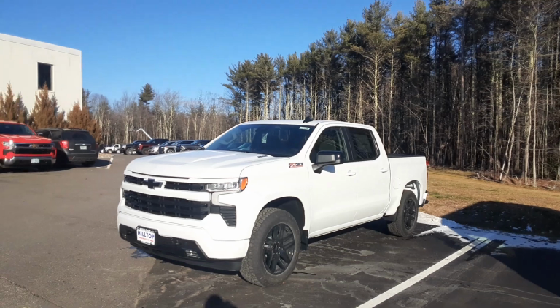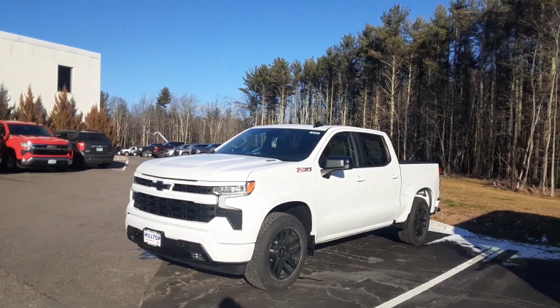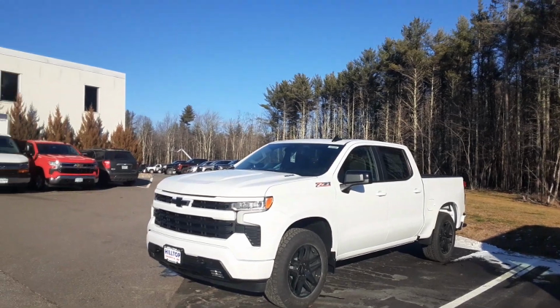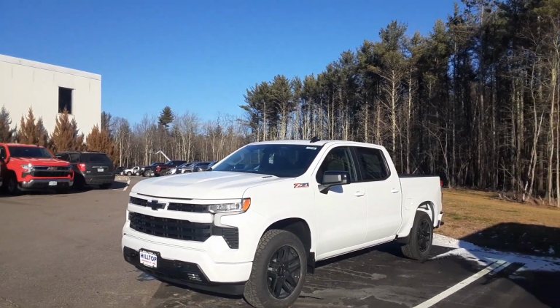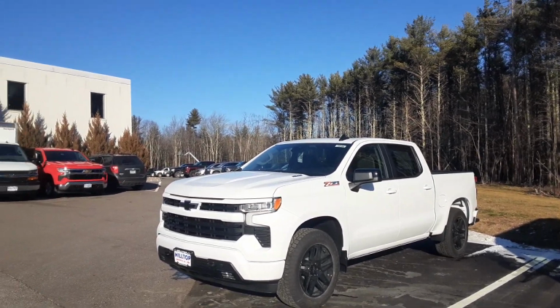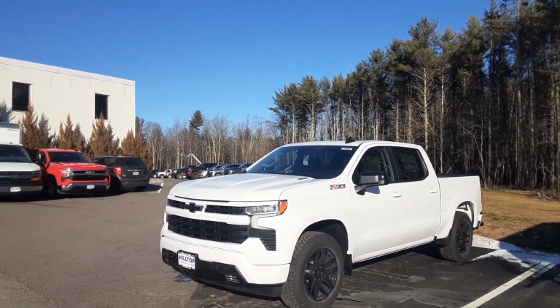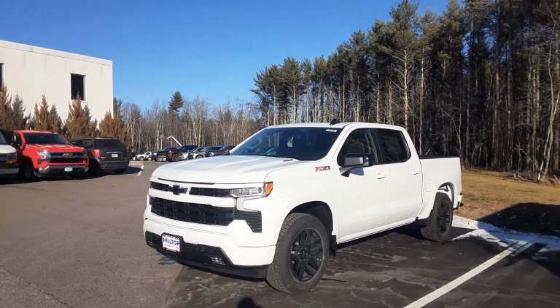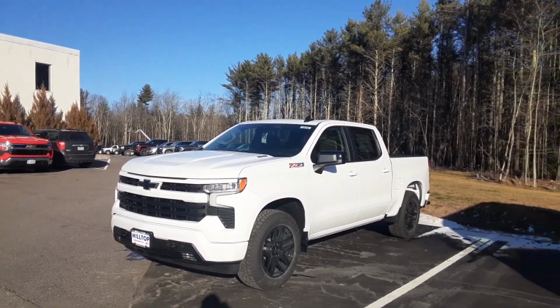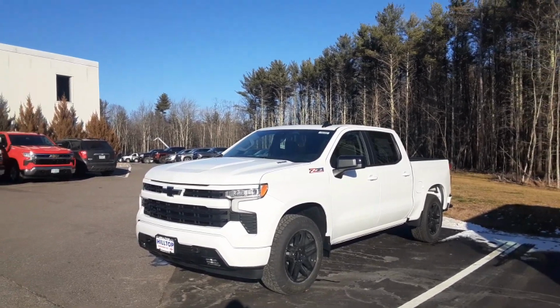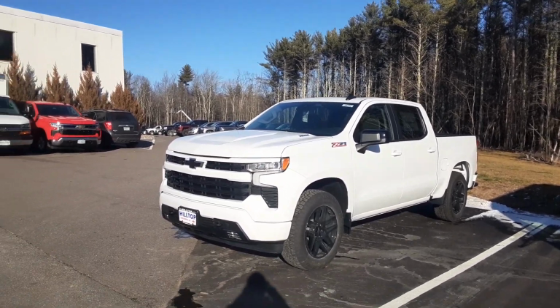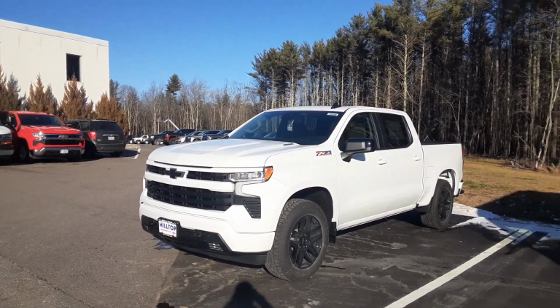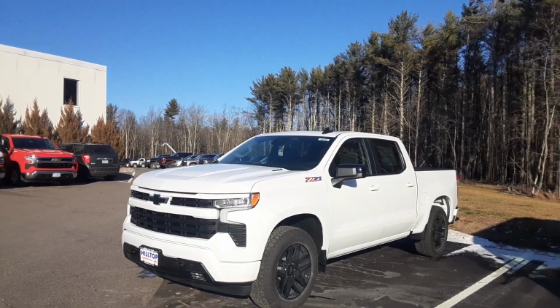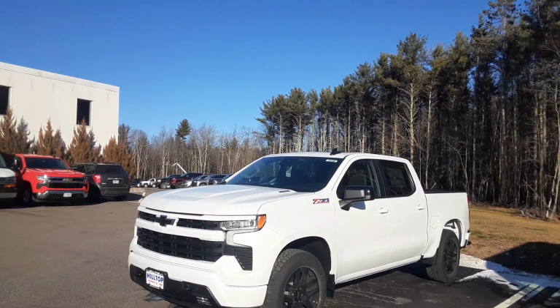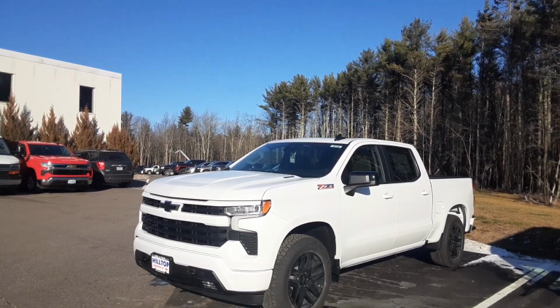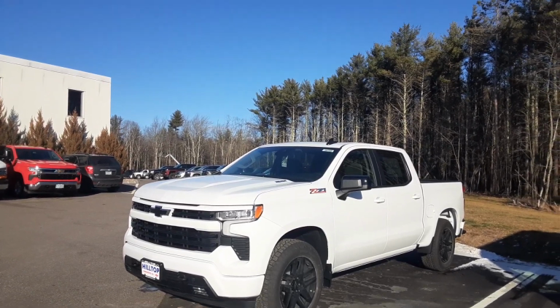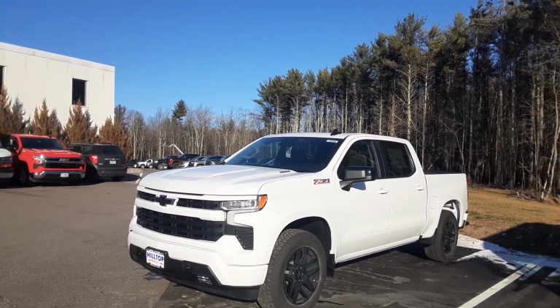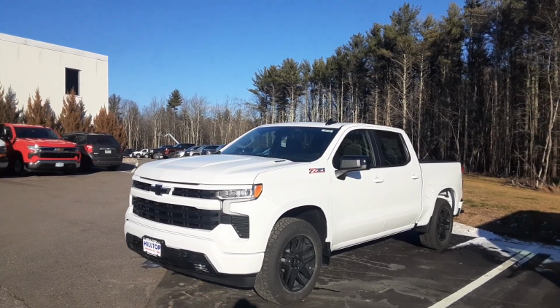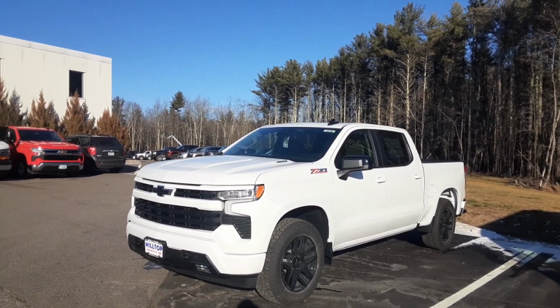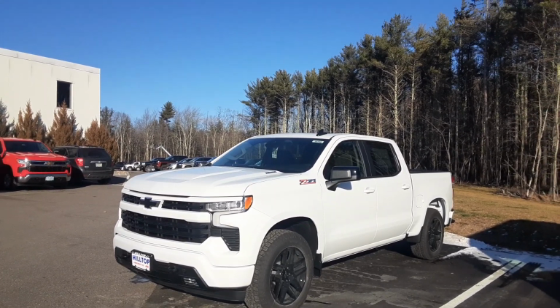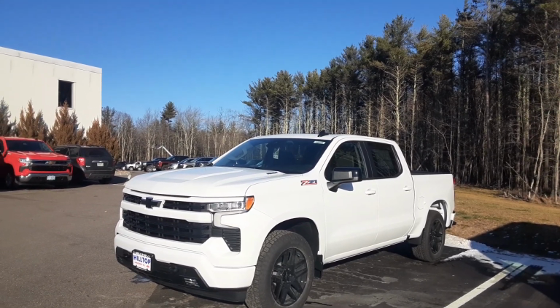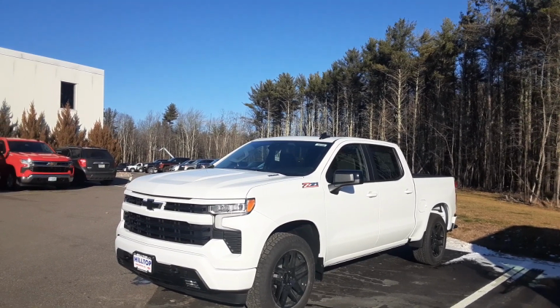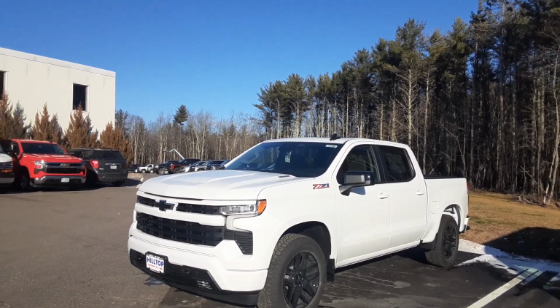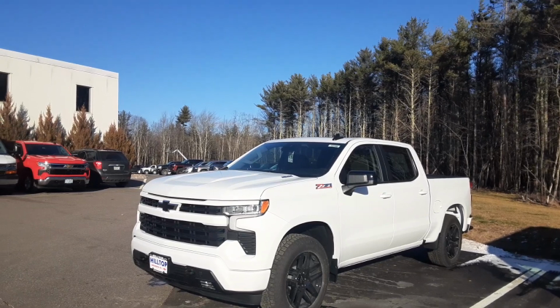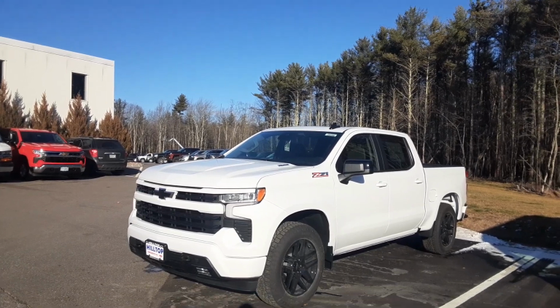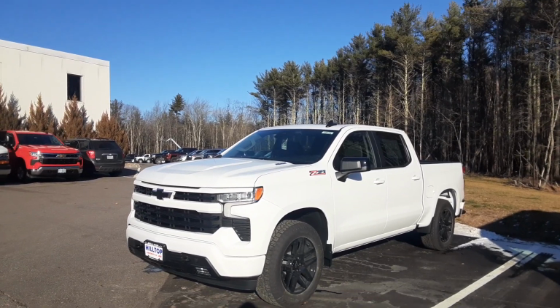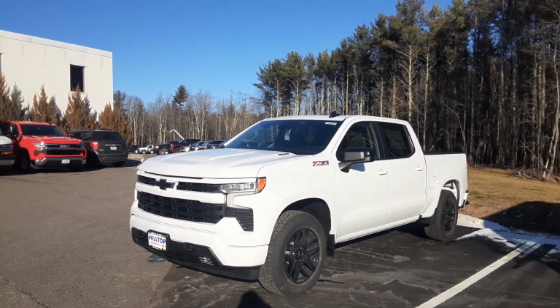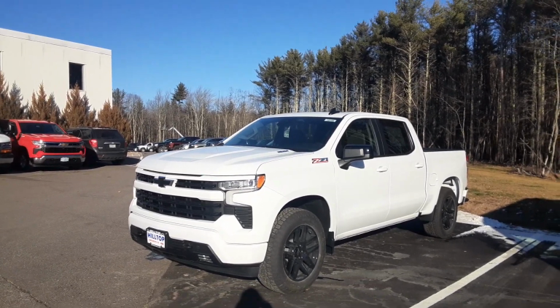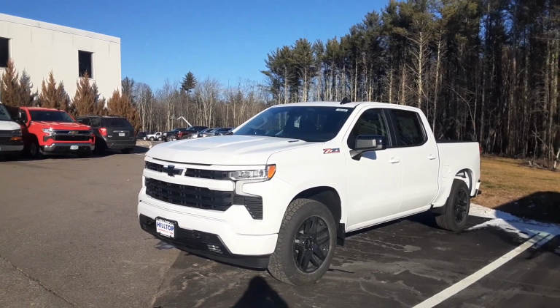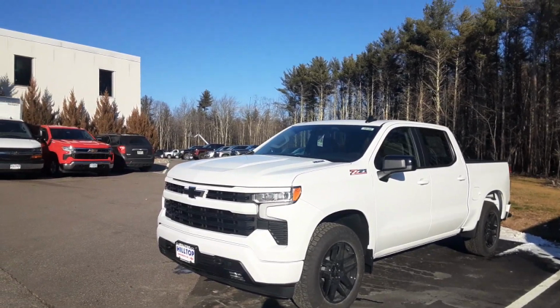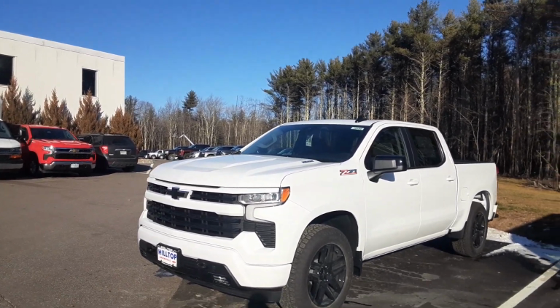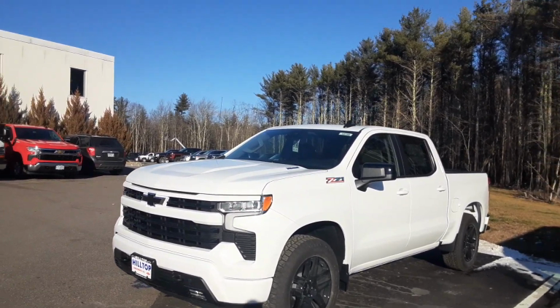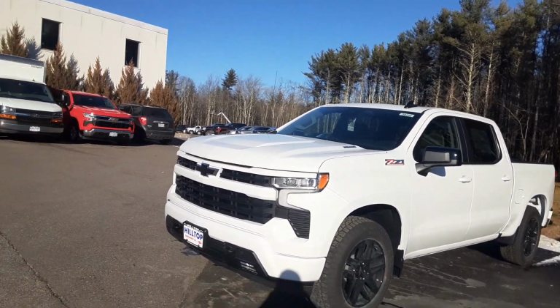Good afternoon, New England and beyond. Mike Duquette at Ron Carrier's Hilltop Chevy in Summersworth, New Hampshire. Today for Duke's Daily Ride, I have a beautiful 1500 Silverado. This is the Z71 package, it's an RST, and it has the 3.0 Duramax diesel engine.